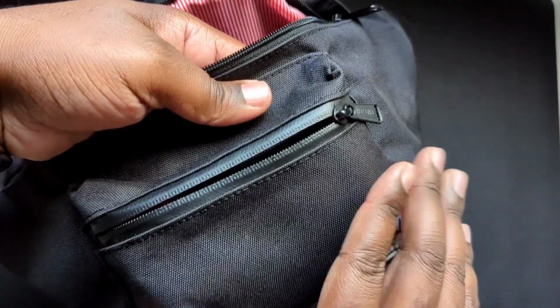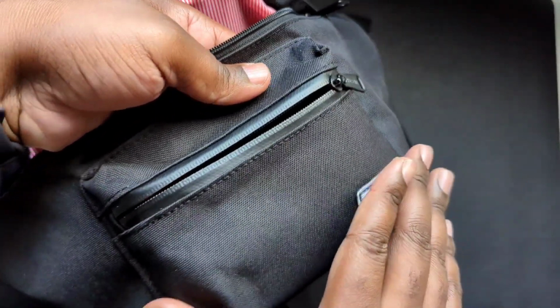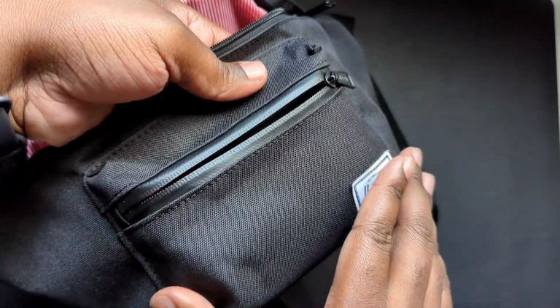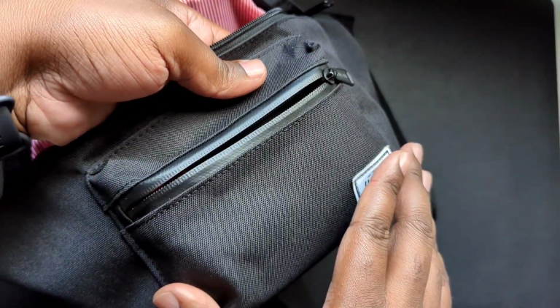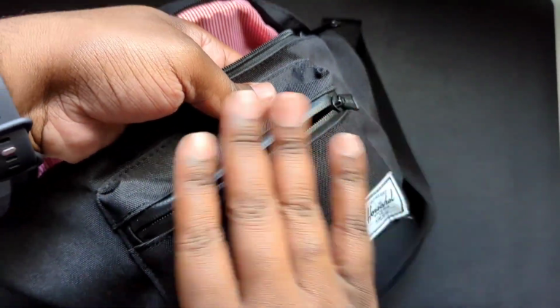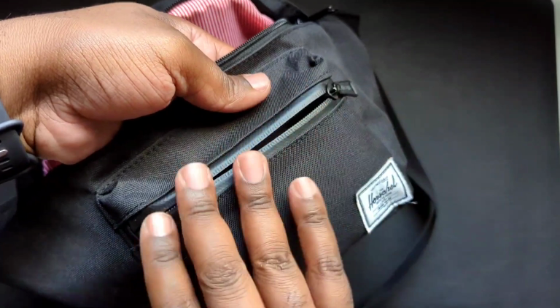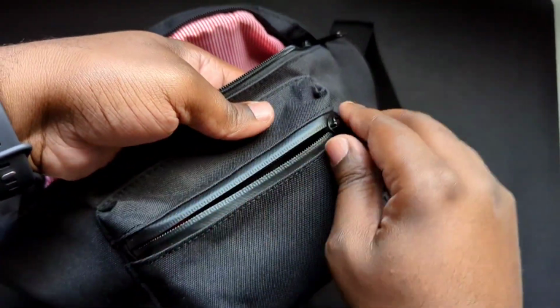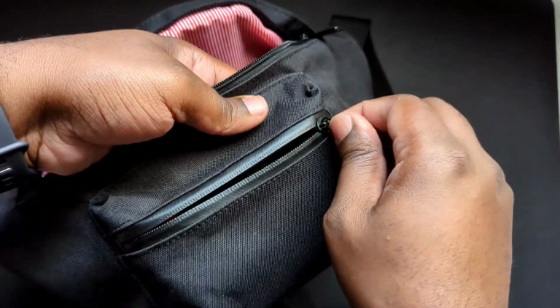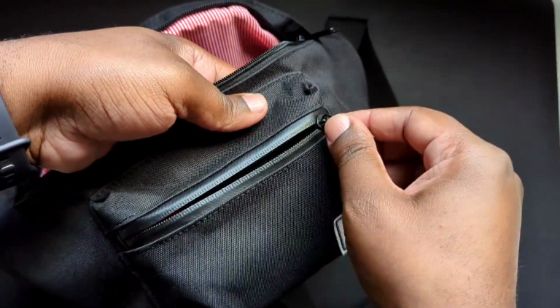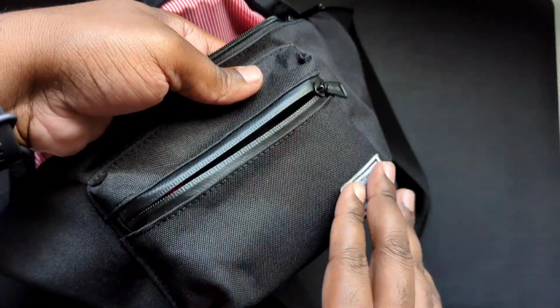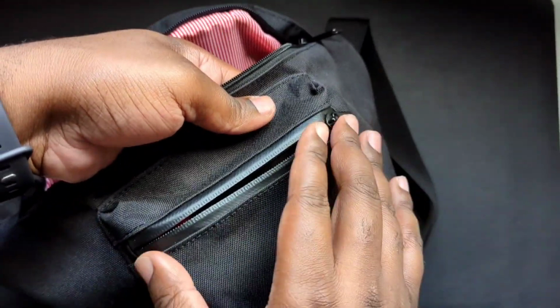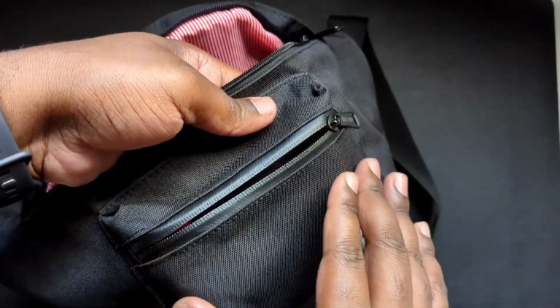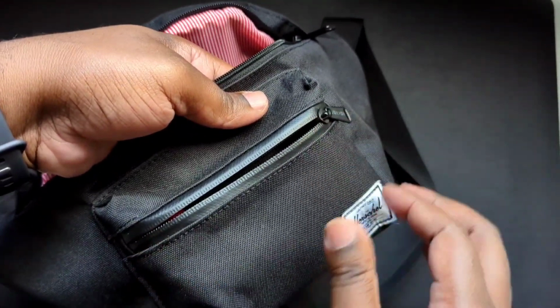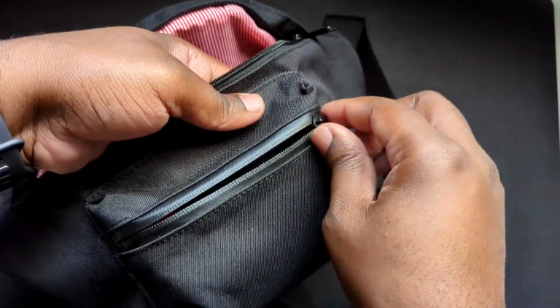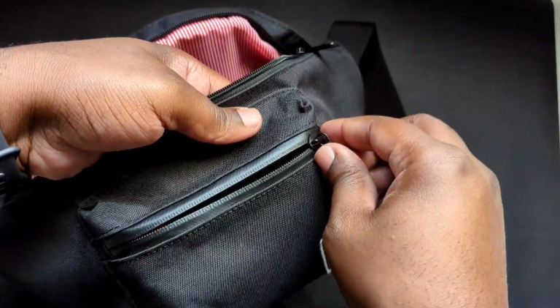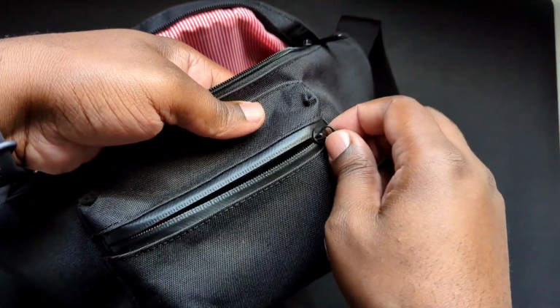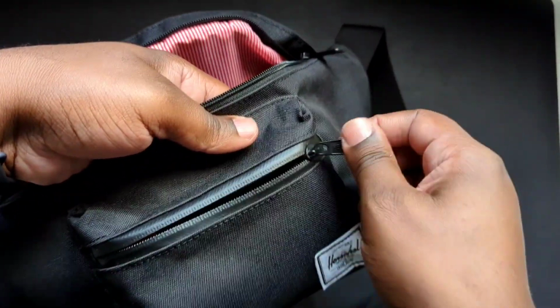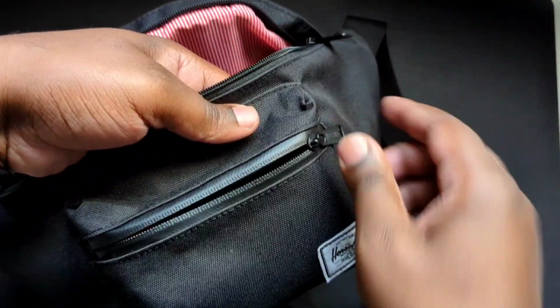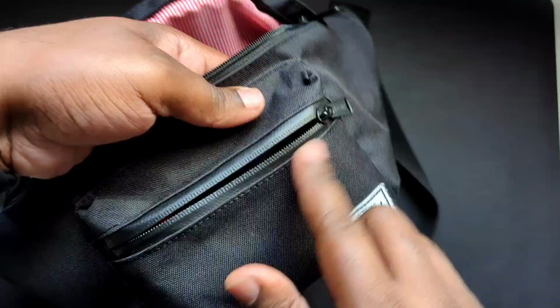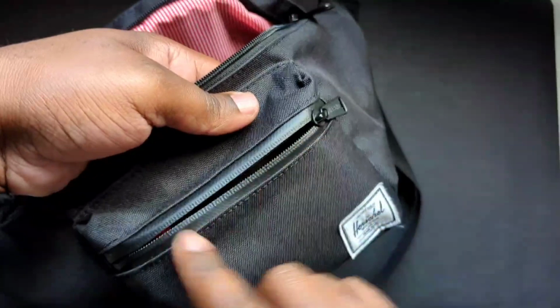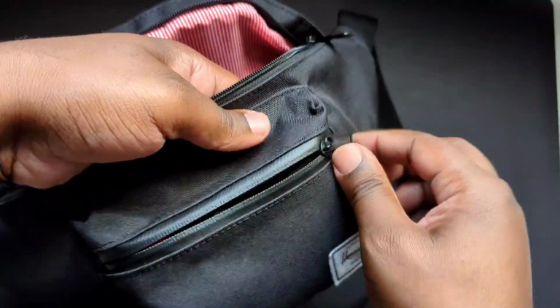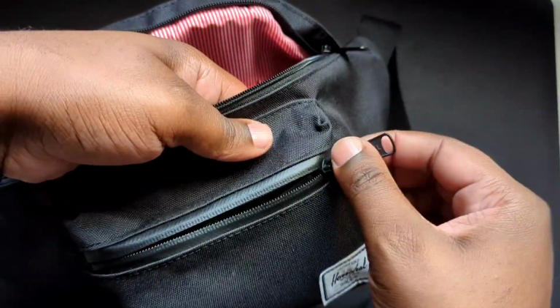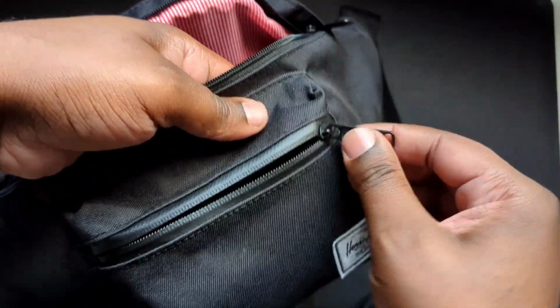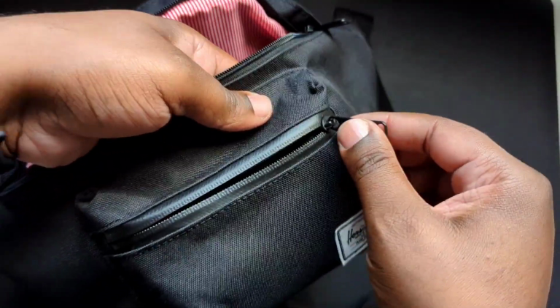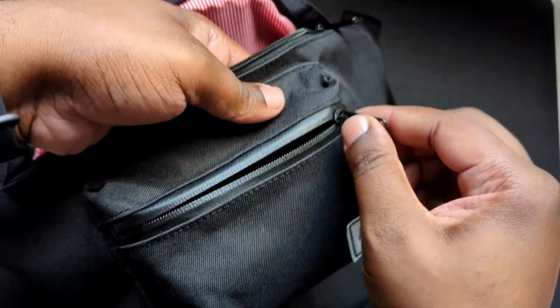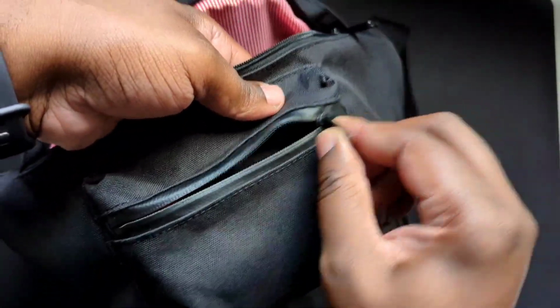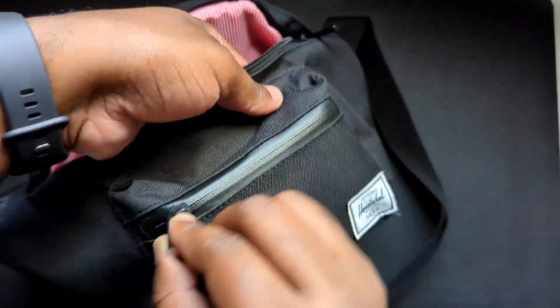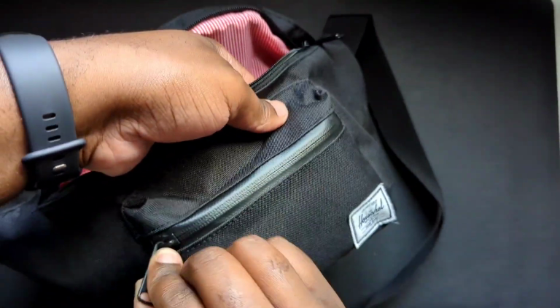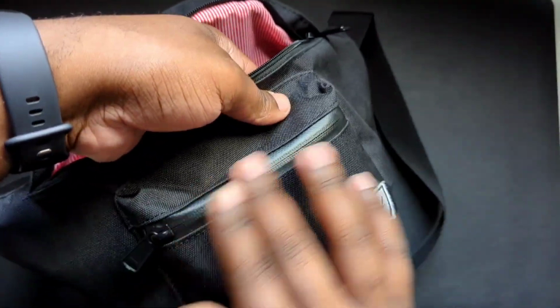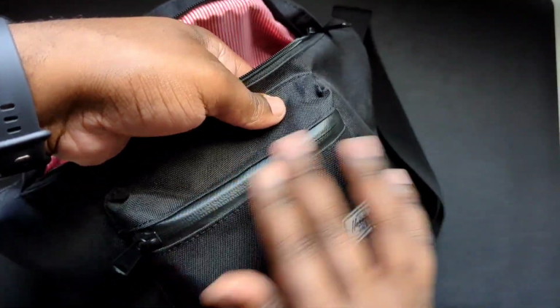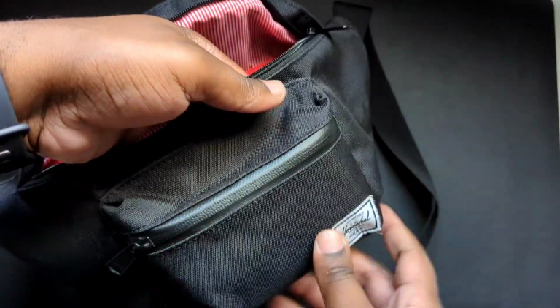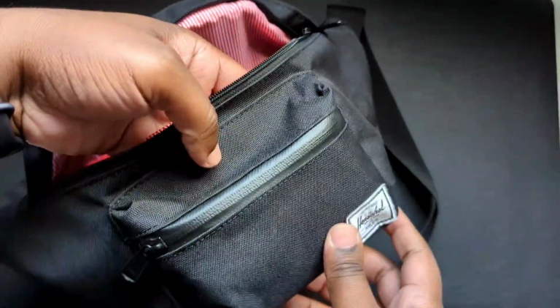I'd keep some hand sanitizer in there too. One thing I don't like about this pouch is that the smaller compartment is too small. One other thing I didn't touch on — it has a weather or water-resistant zipper in the front, which is a nice touch.